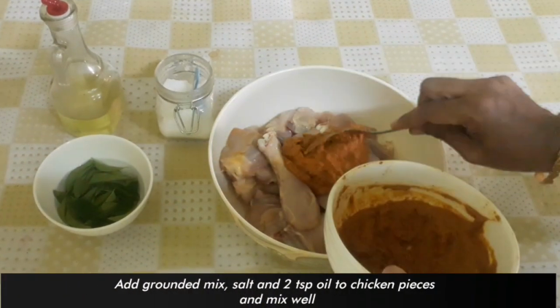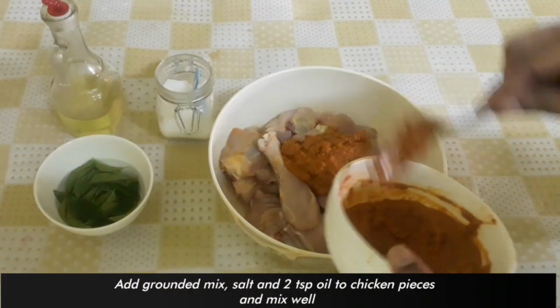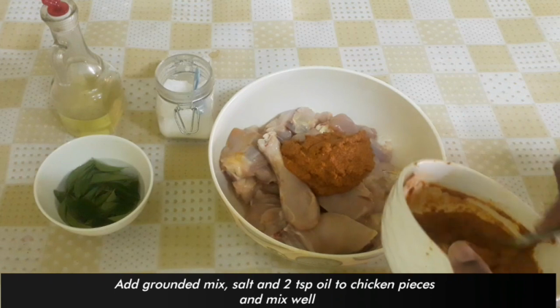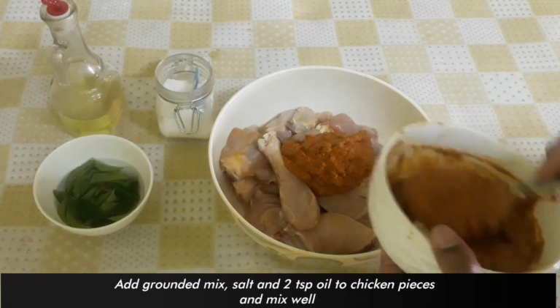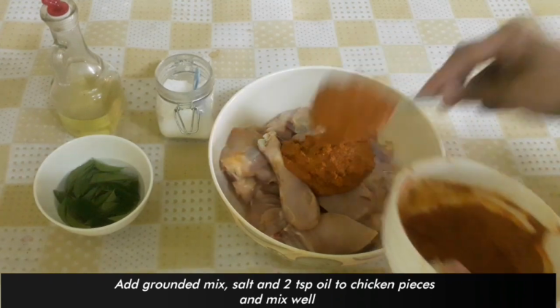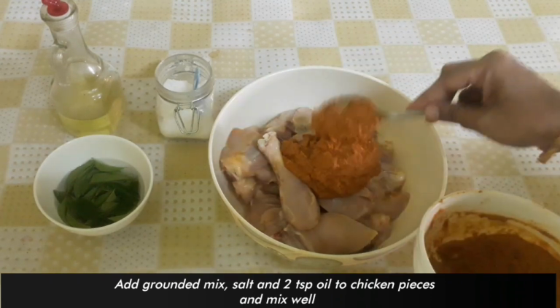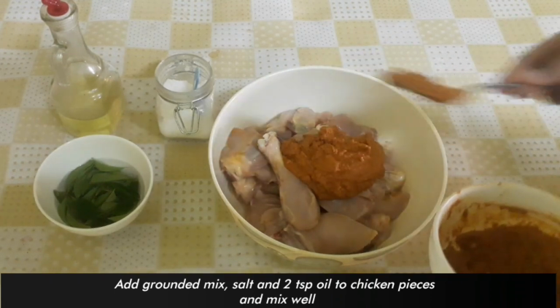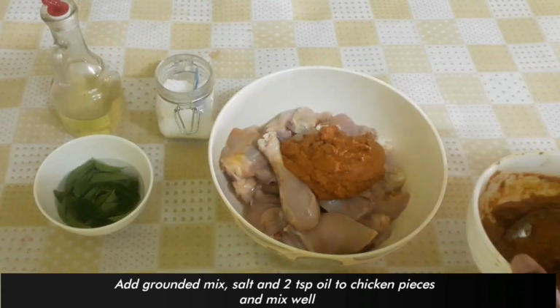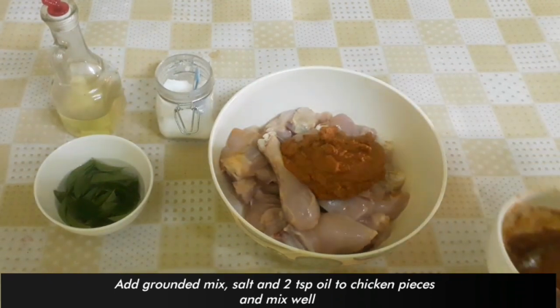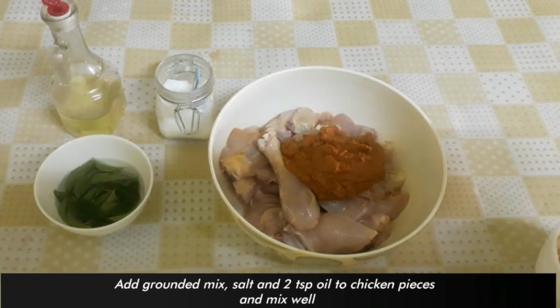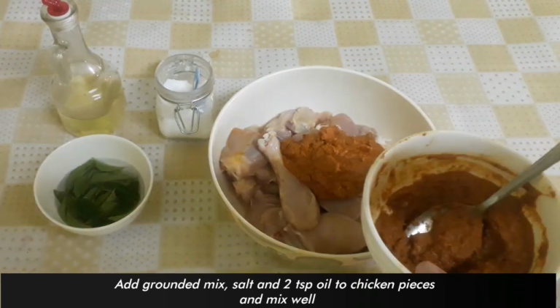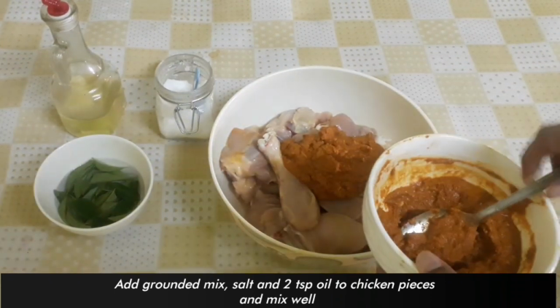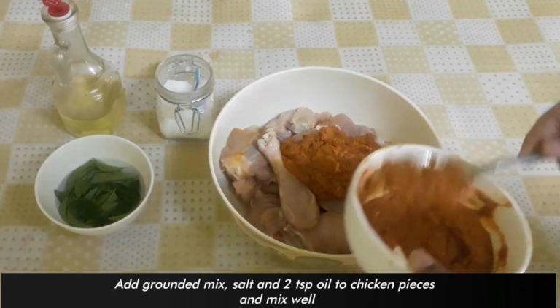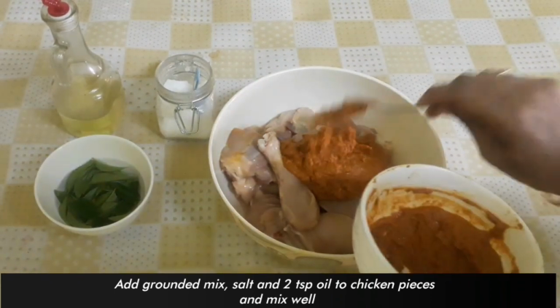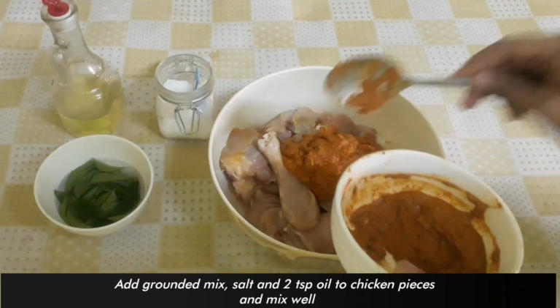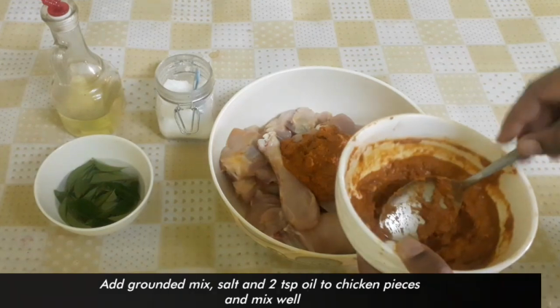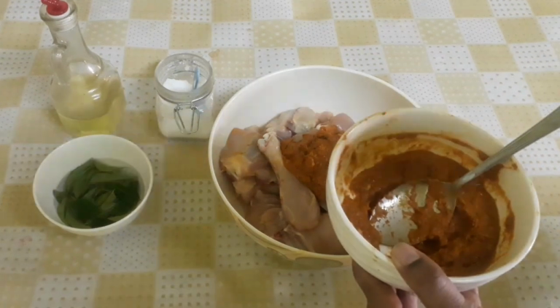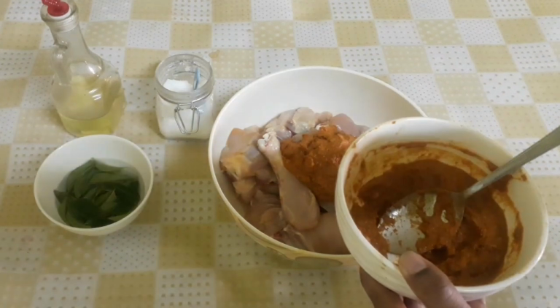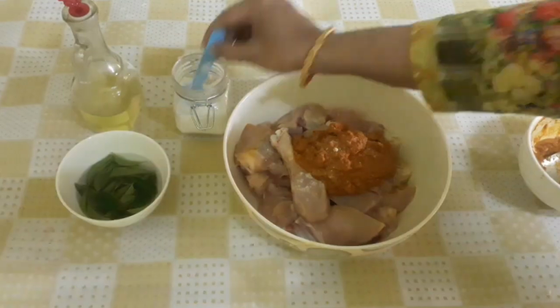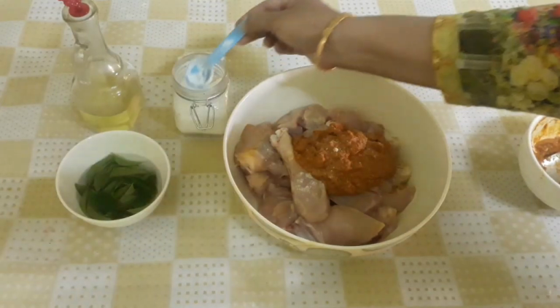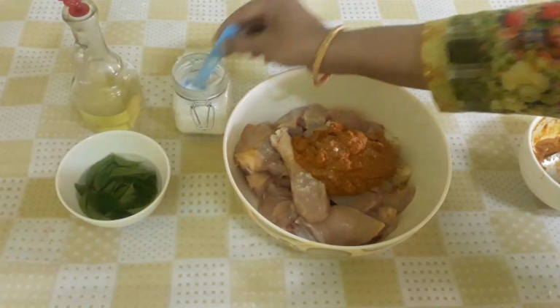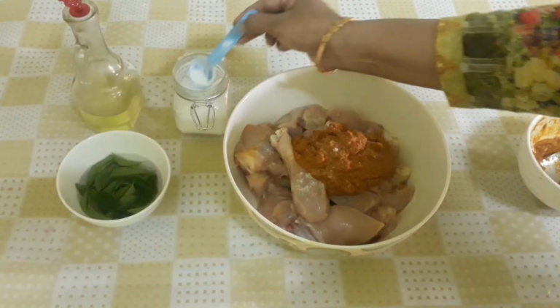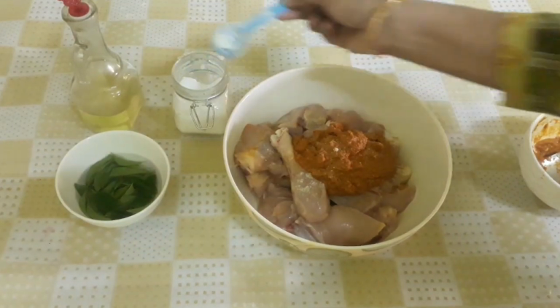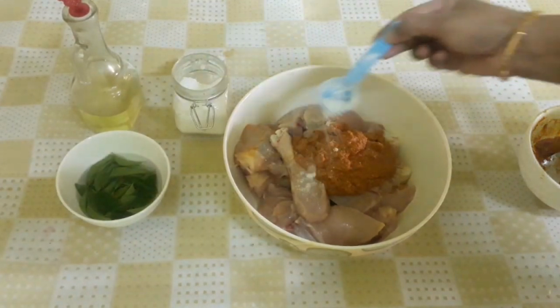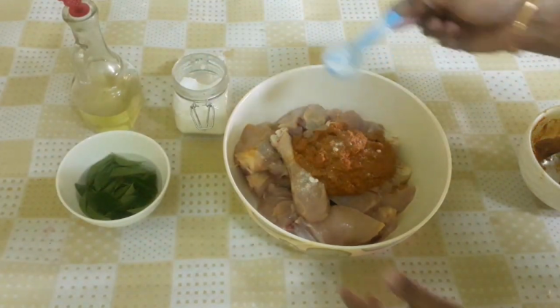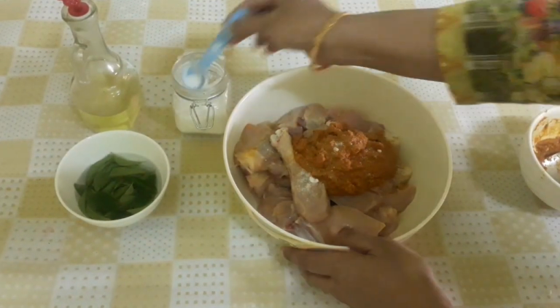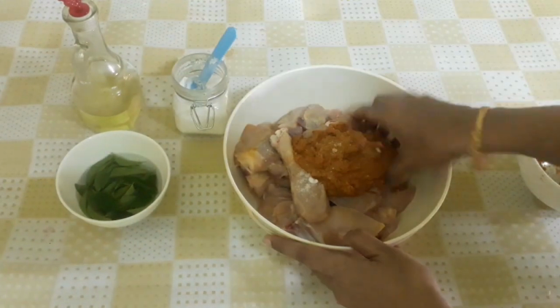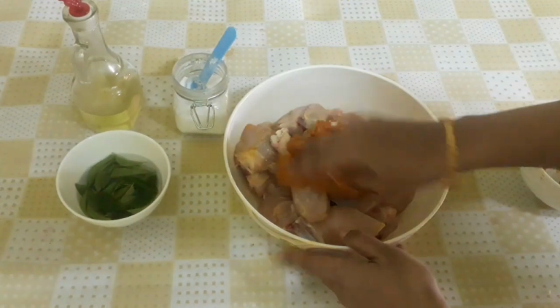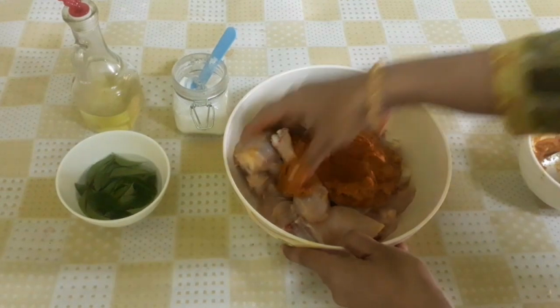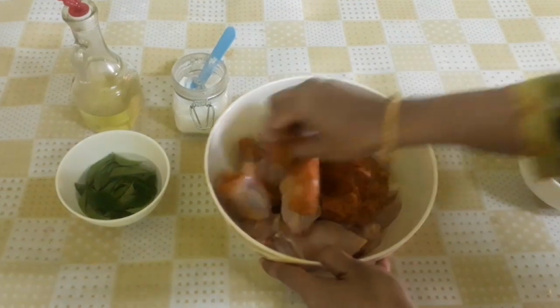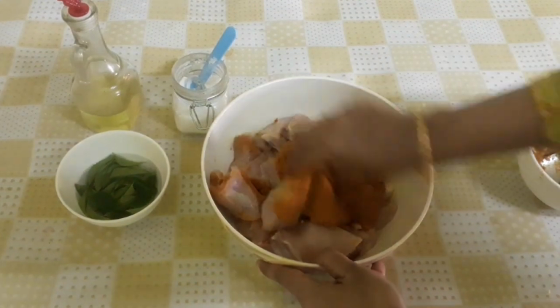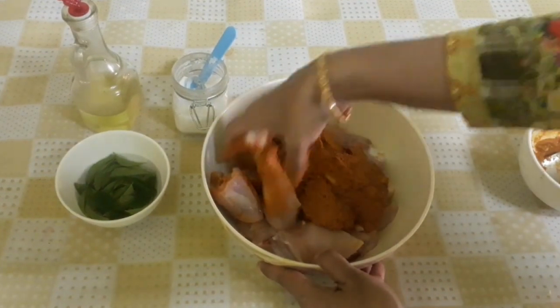Now add a good salad. Add some salad. Let's put the chicken roast on.